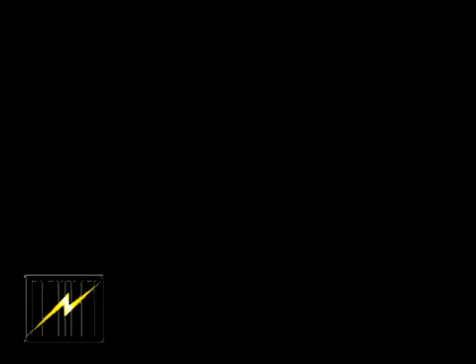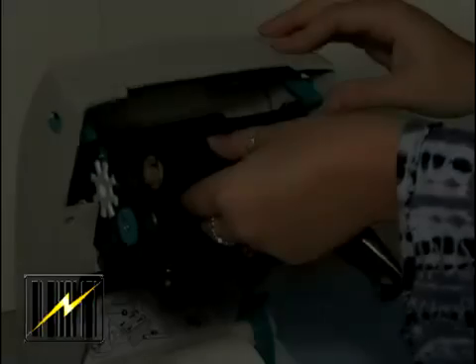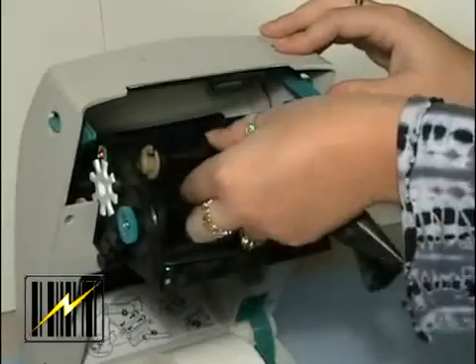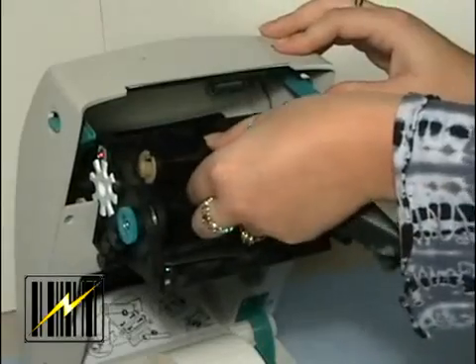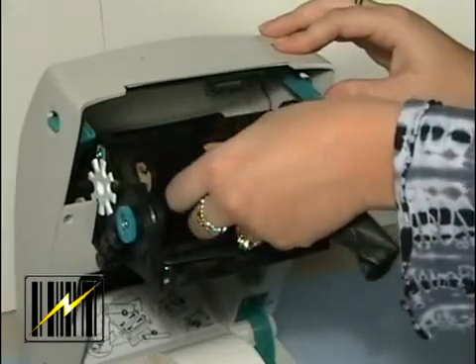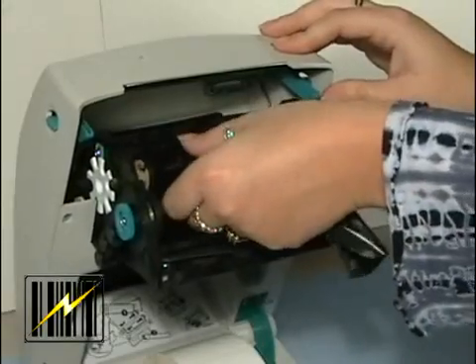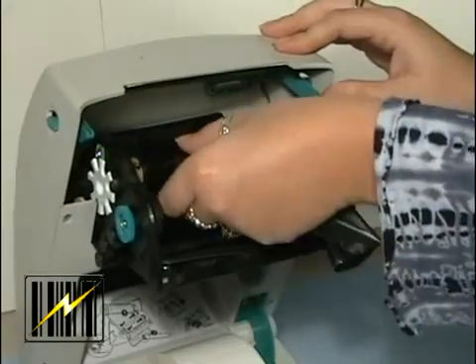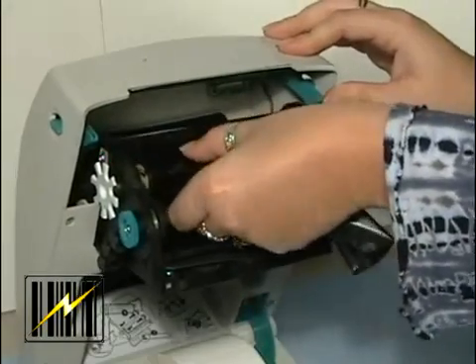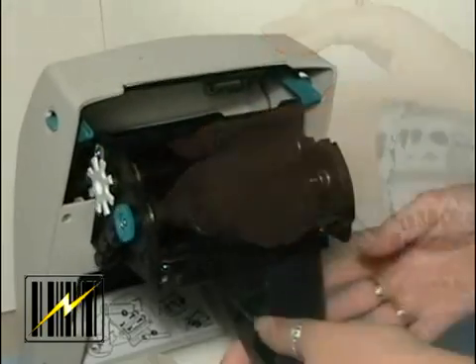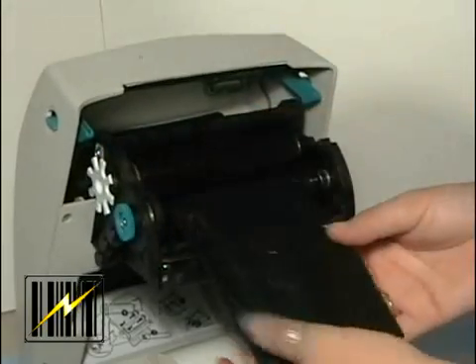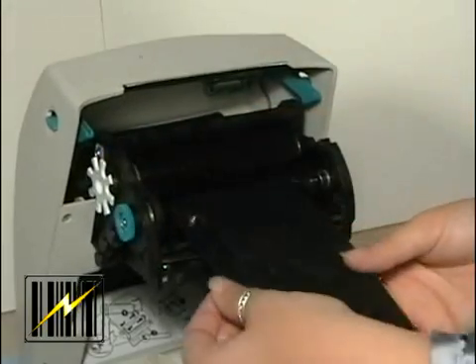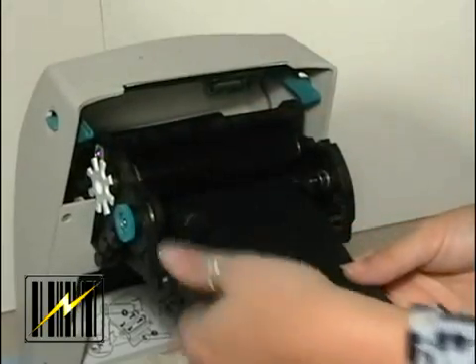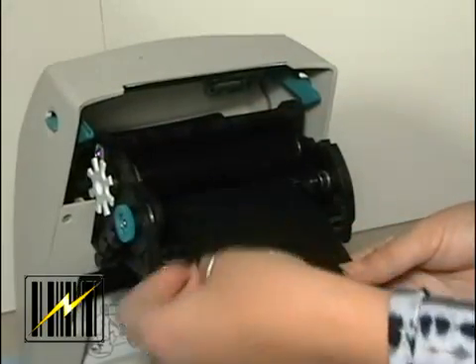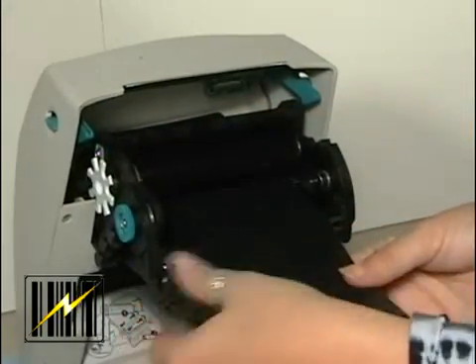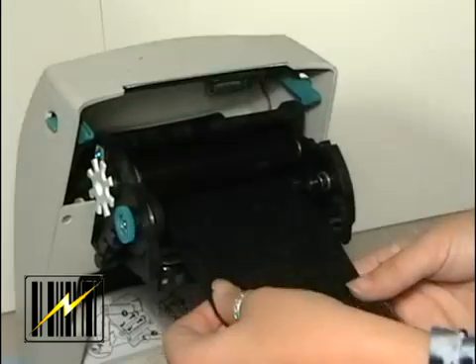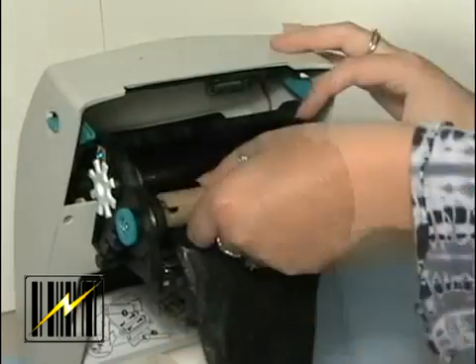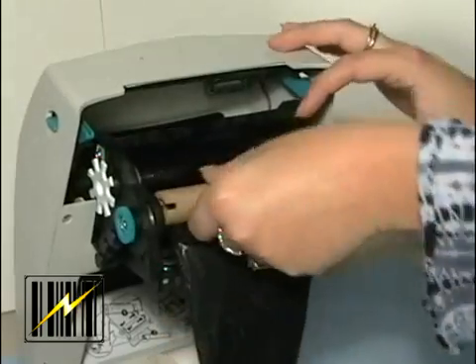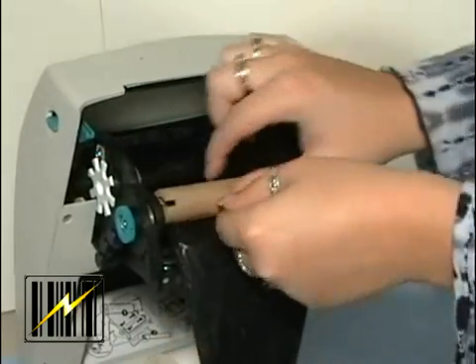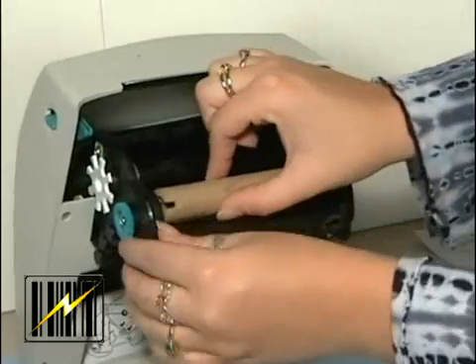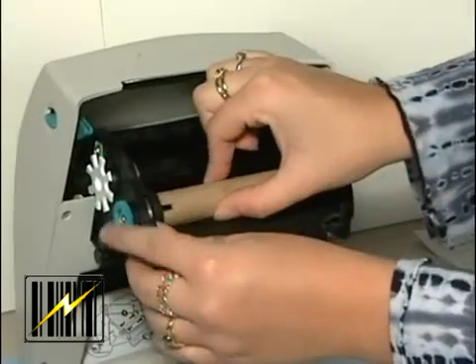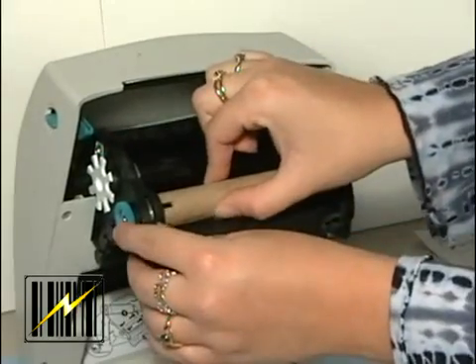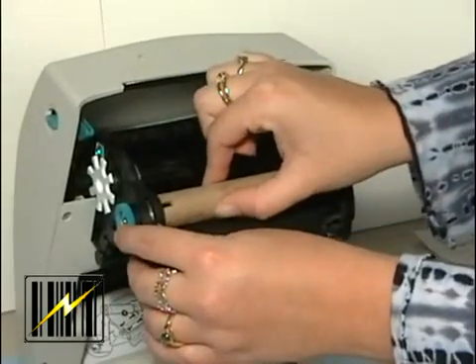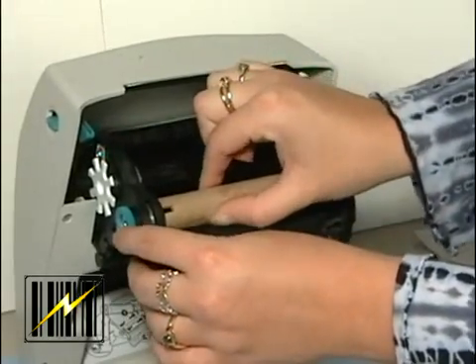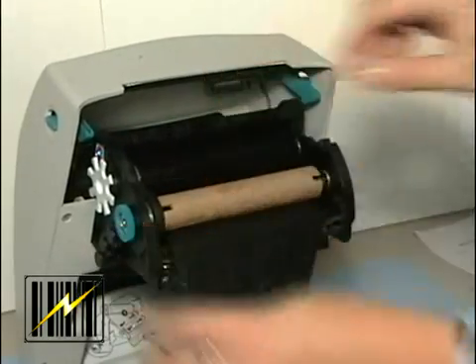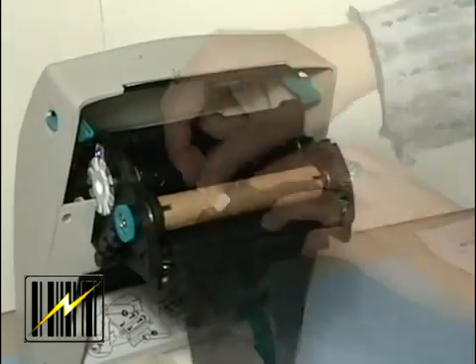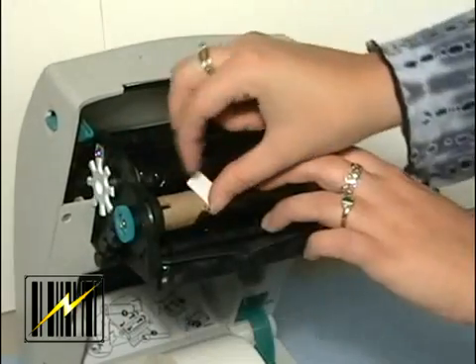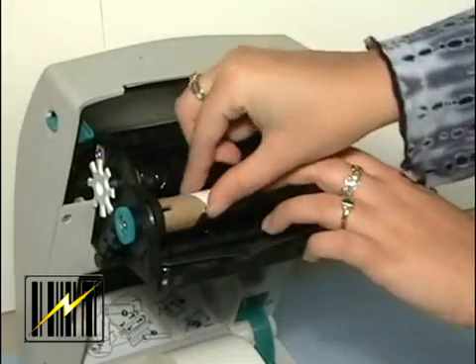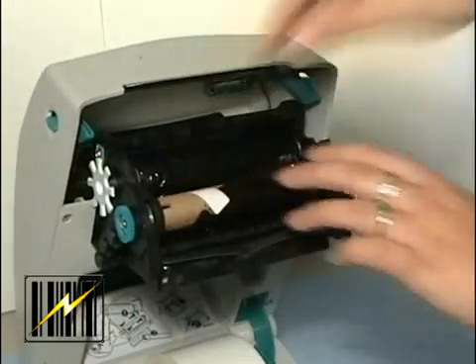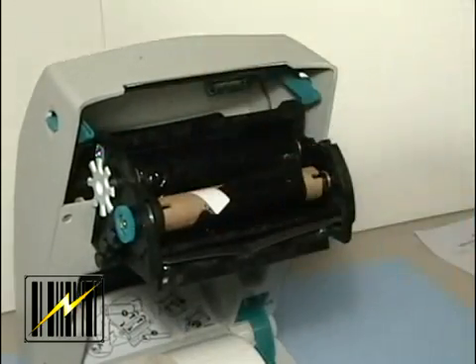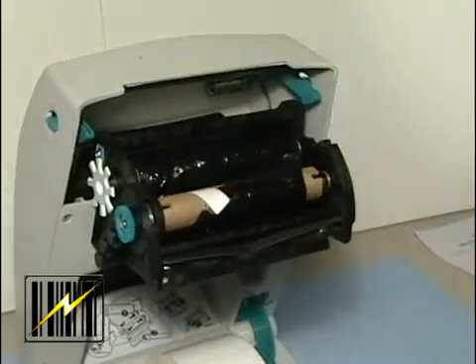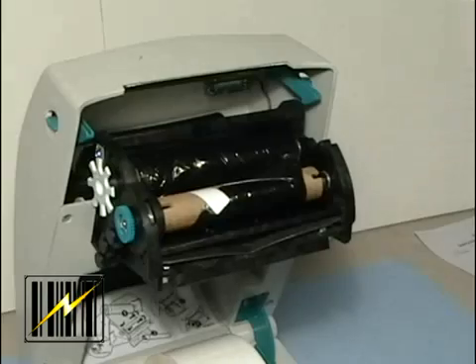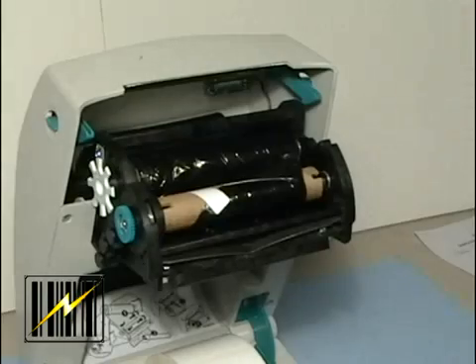An example of the wrong way to string the ribbon is typically where the ribbon is not brought around the printhead, but instead brought directly from the supply roll to the take-up roll without being brought around the printhead.